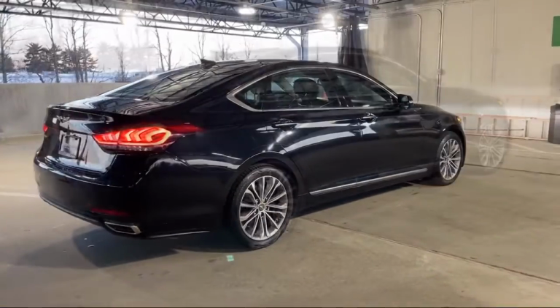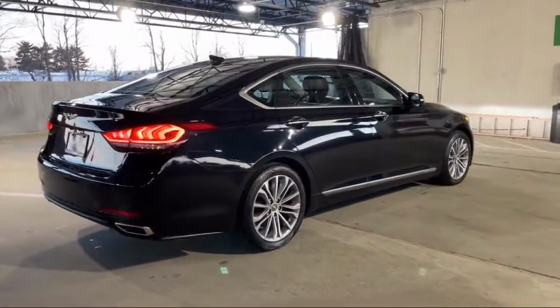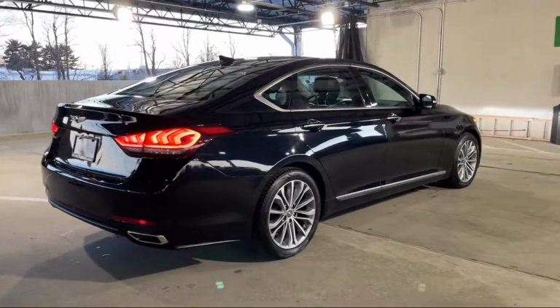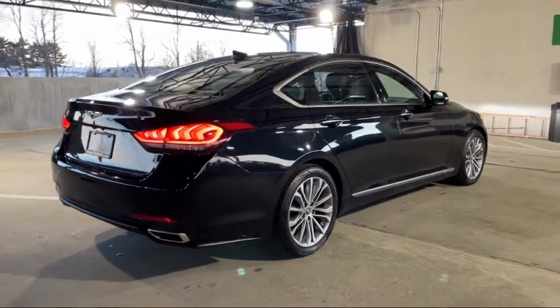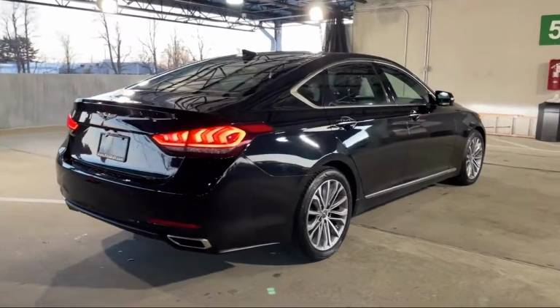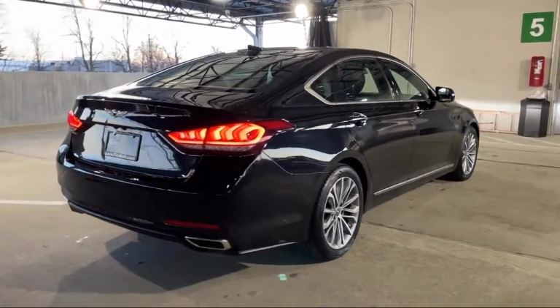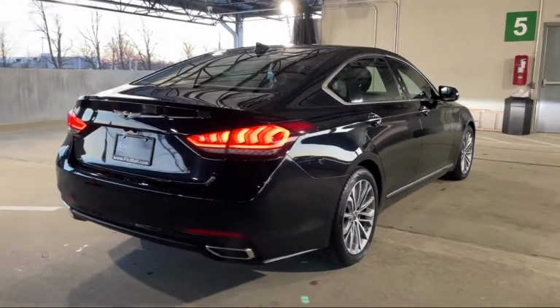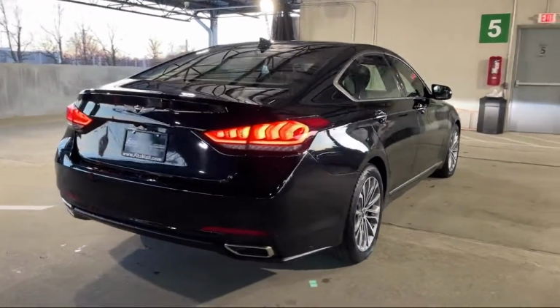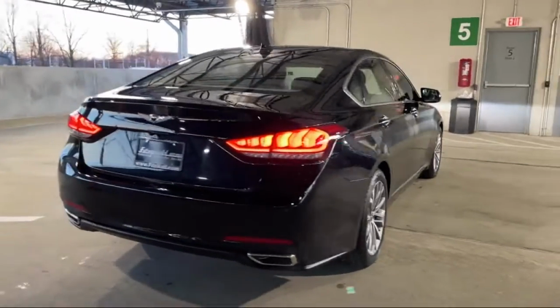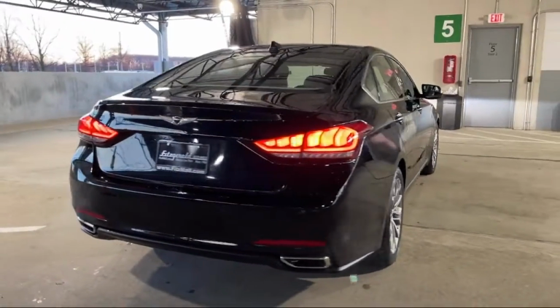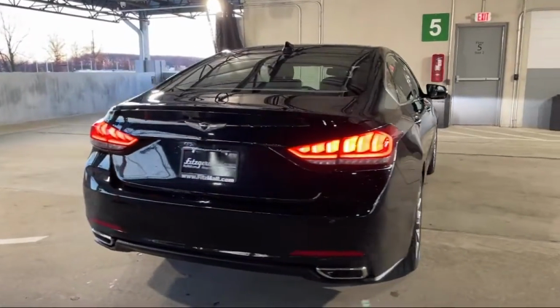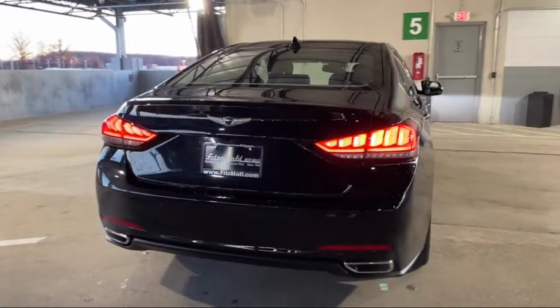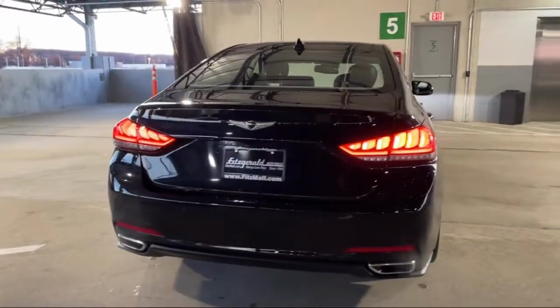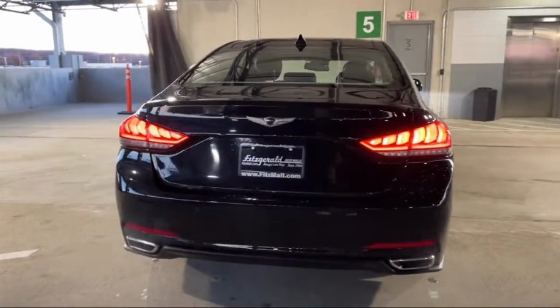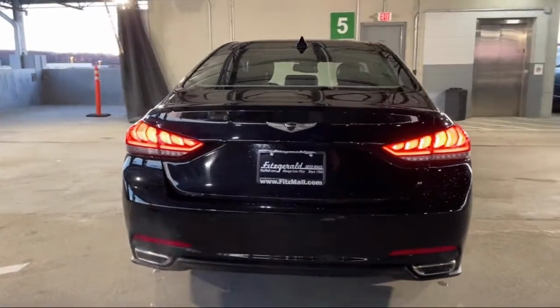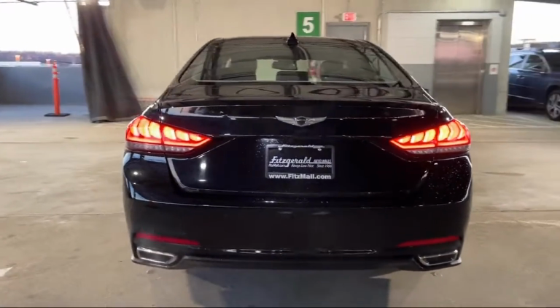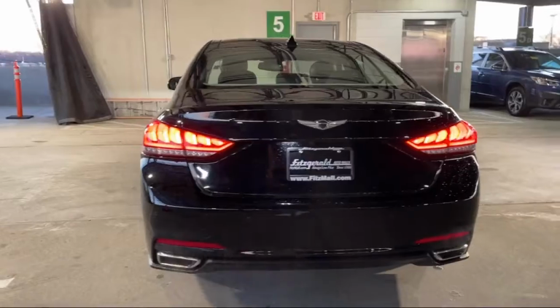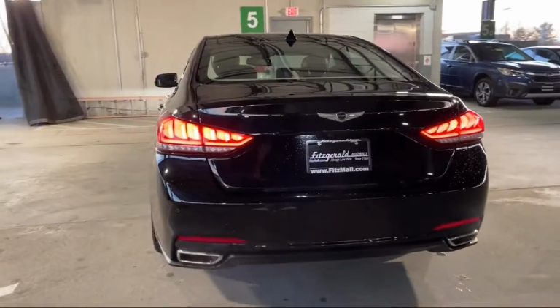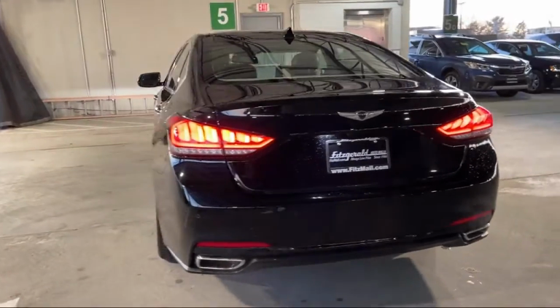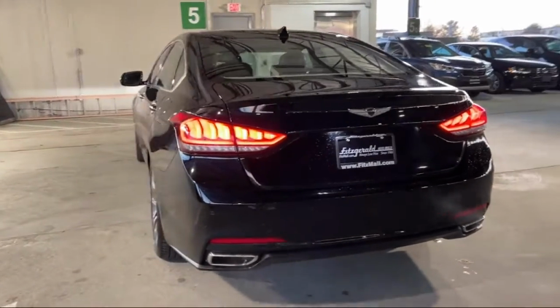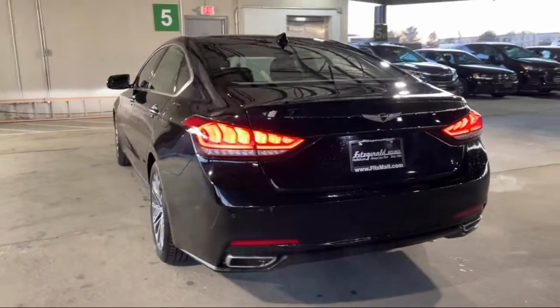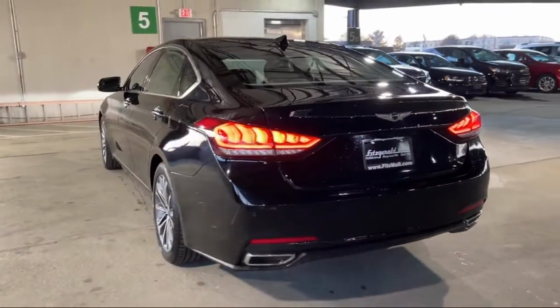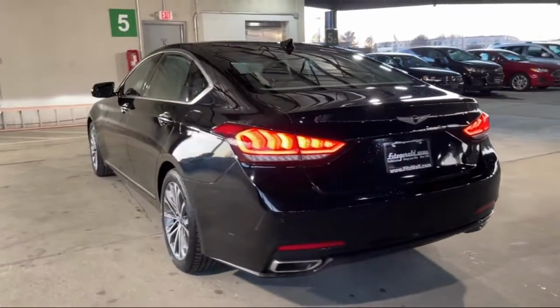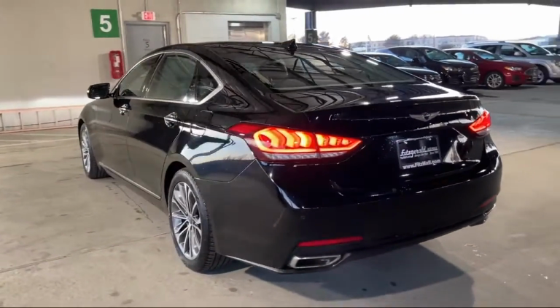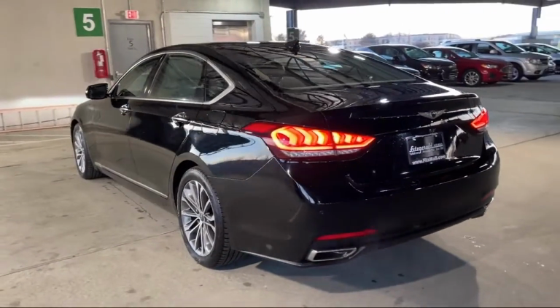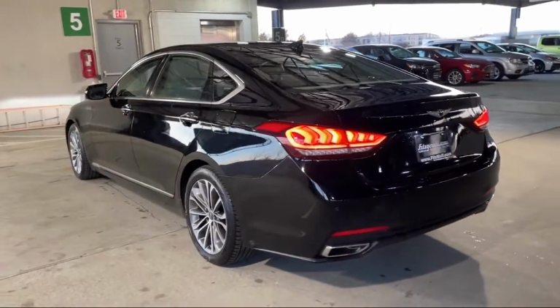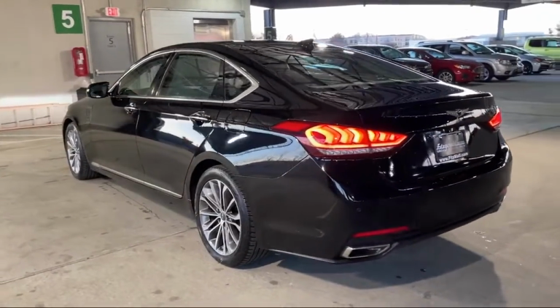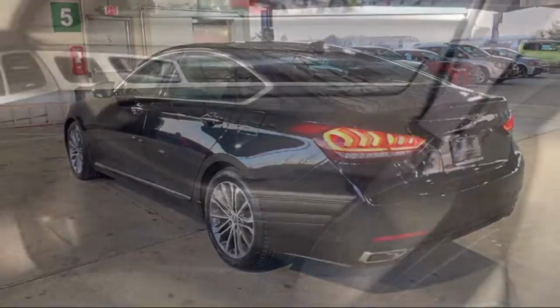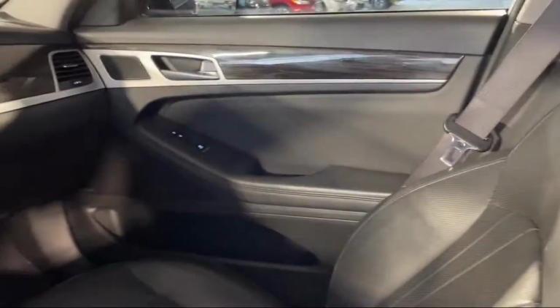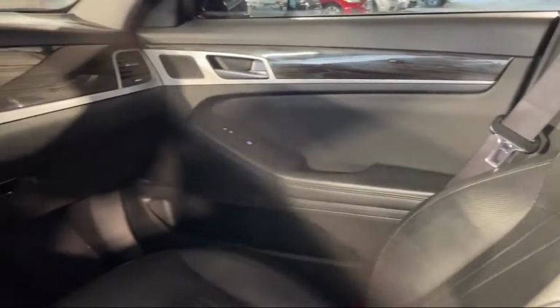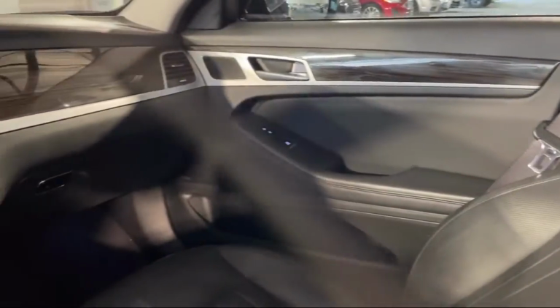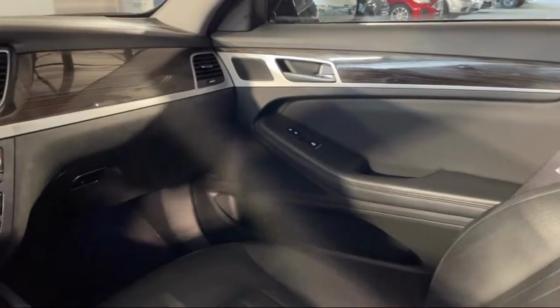Dual Front Air Conditioning Zones, Rear Side Airbags, In-Dash Single Disc CD, Steering Wheel Mounted Cruise Control. And it has less than 55,000 miles on the odometer.